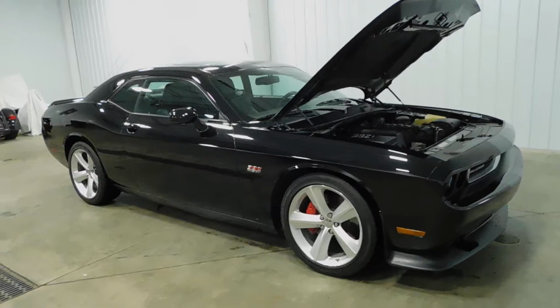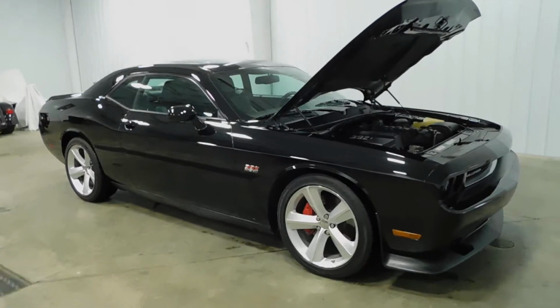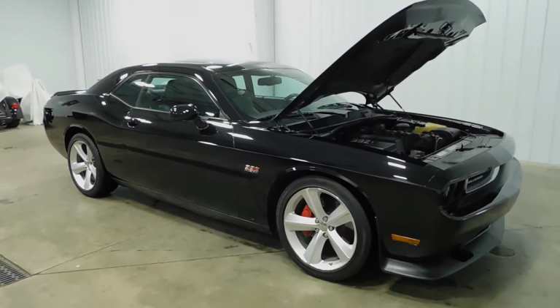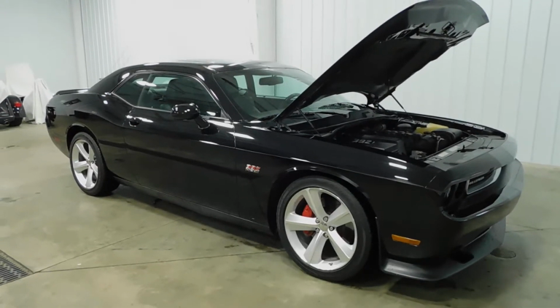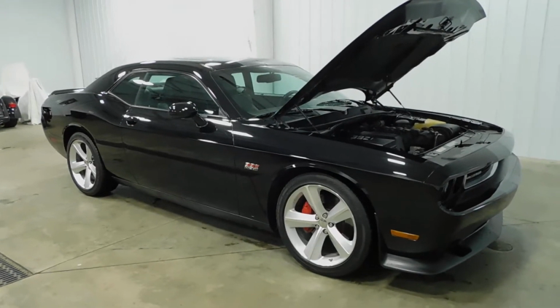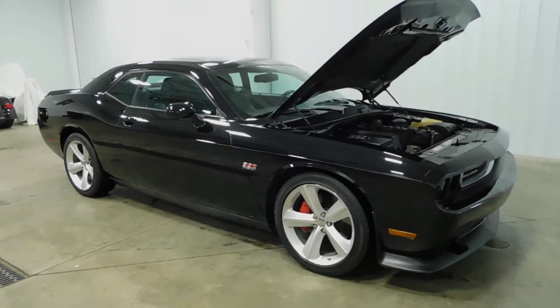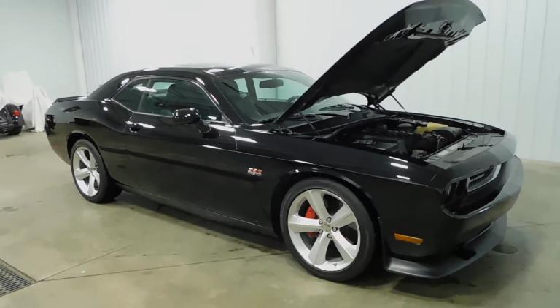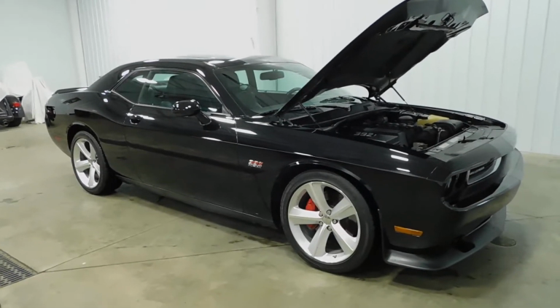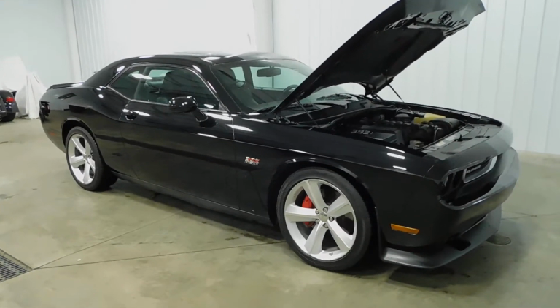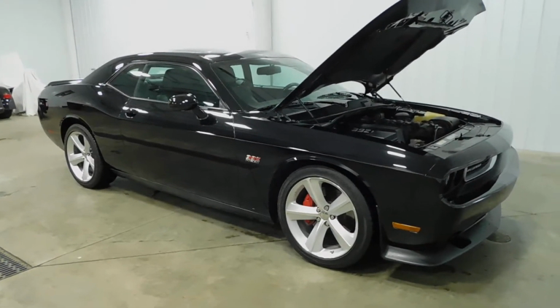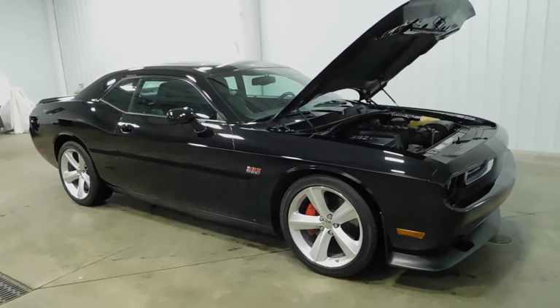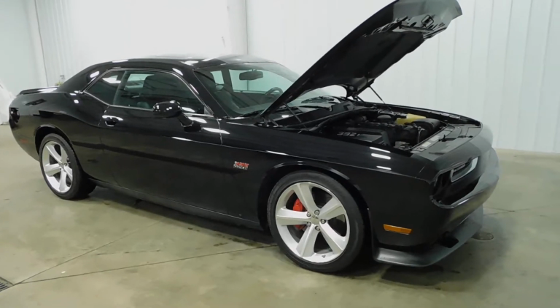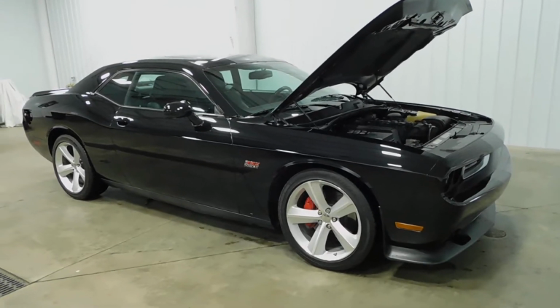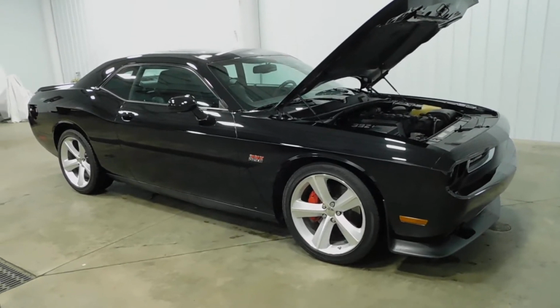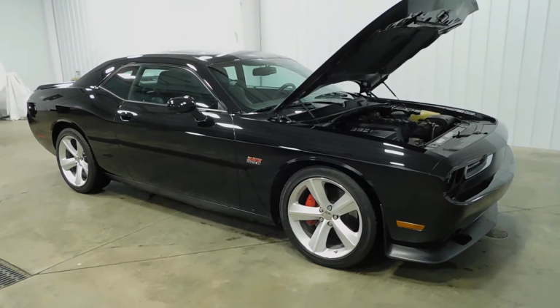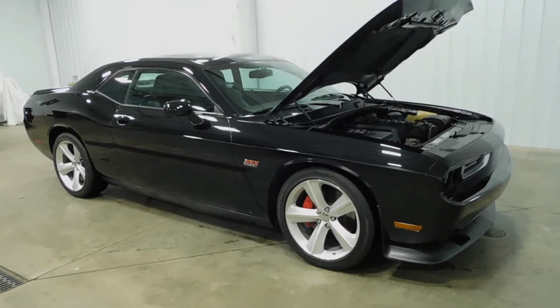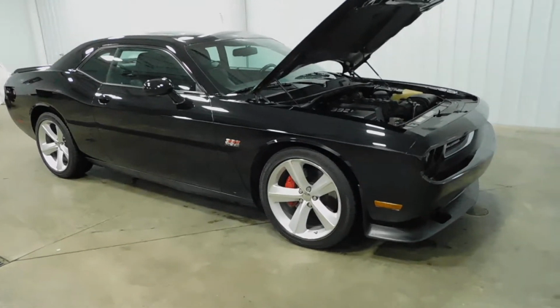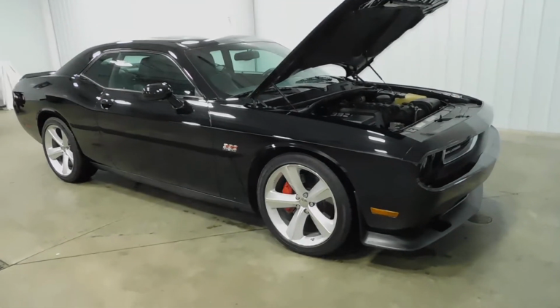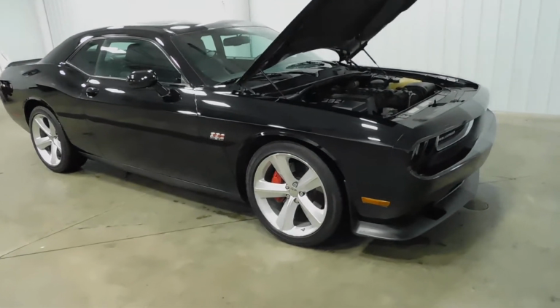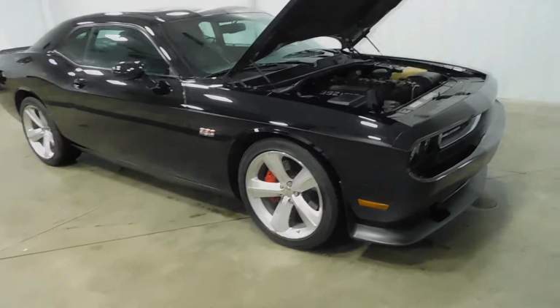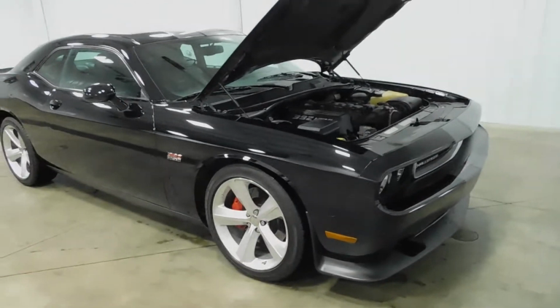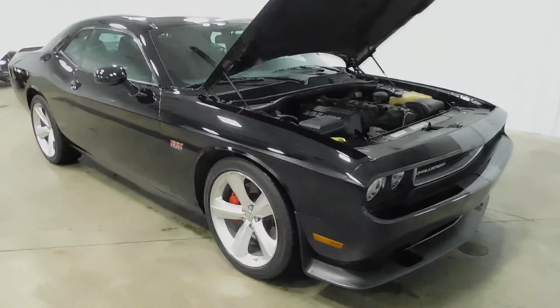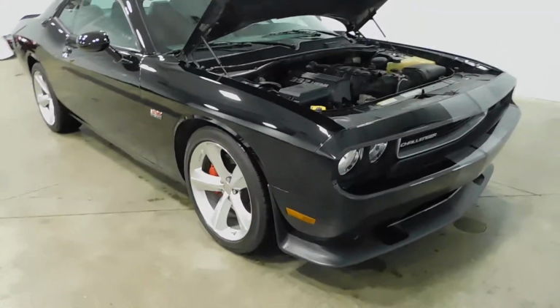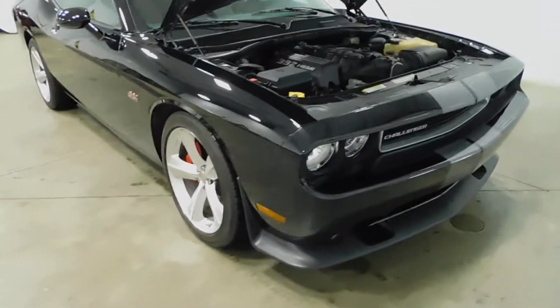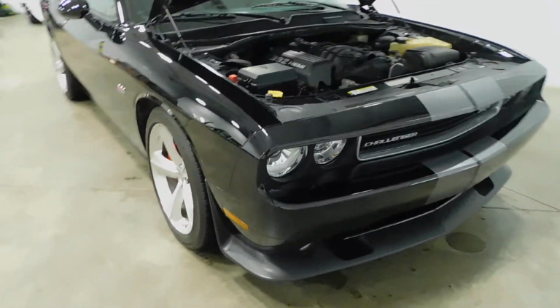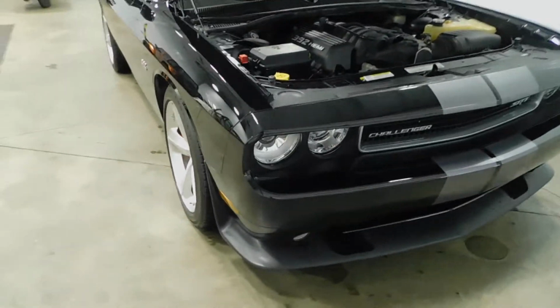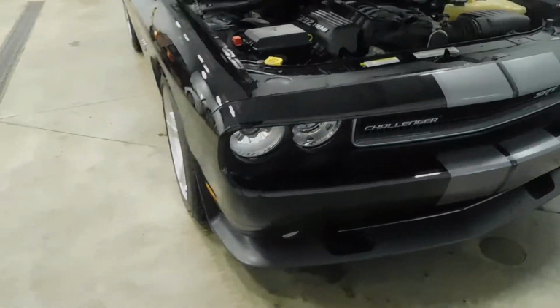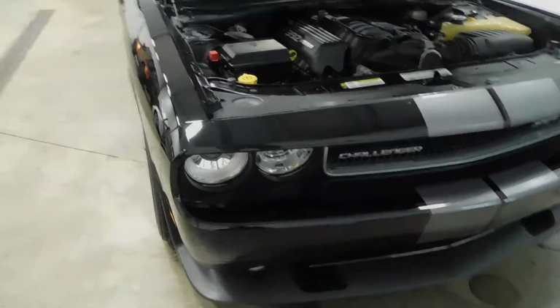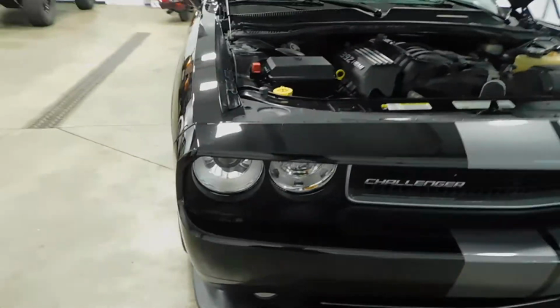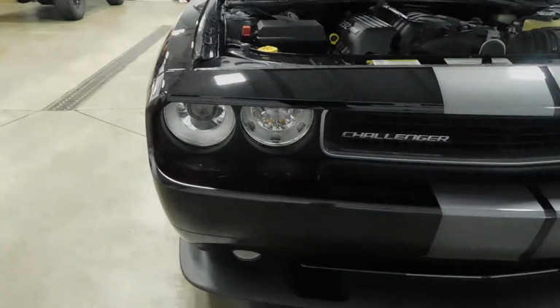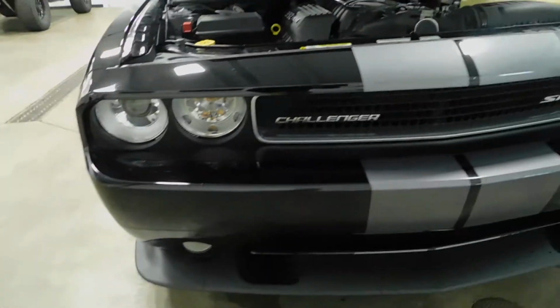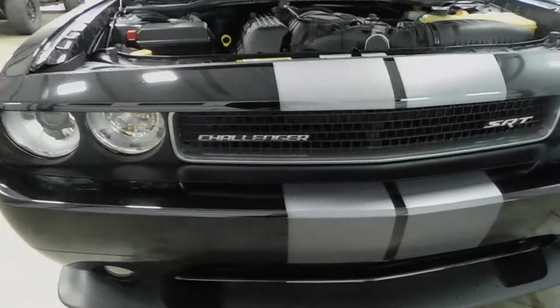Hello and welcome to Midtown Auto Center. My name is Derek and today I'd like to thank you for taking a look at our 2012 Dodge Challenger SRT8 with only 54,000 original miles. This vehicle comes with a clean Carfax, so no frame damage, no flood damage whatsoever.